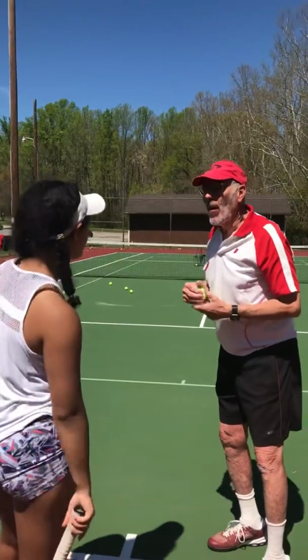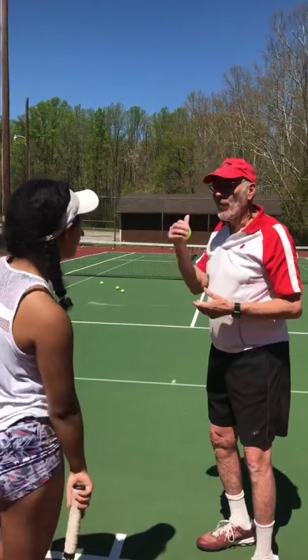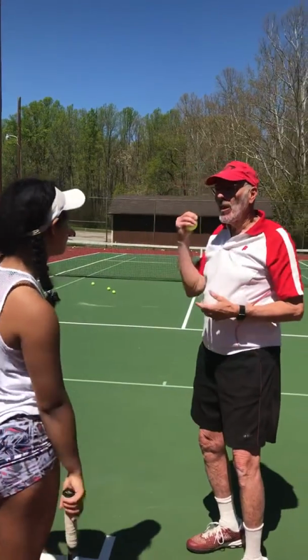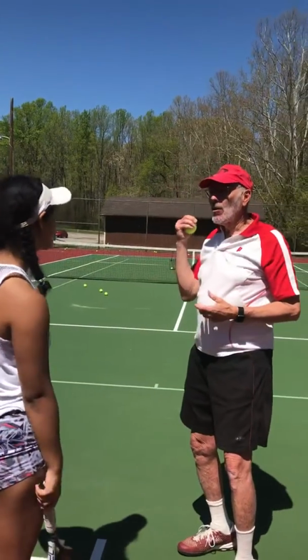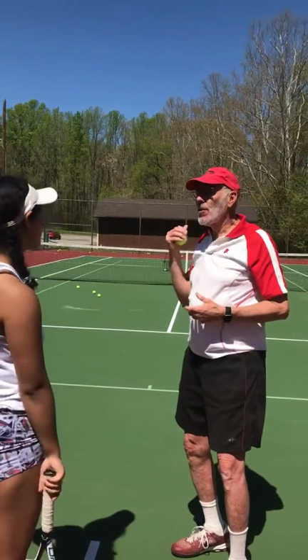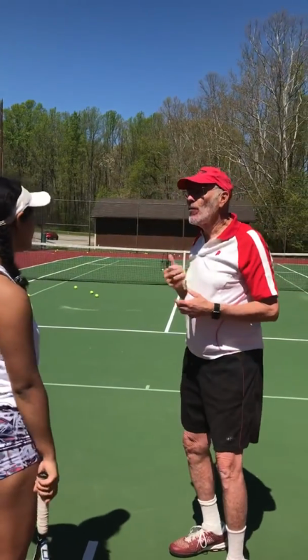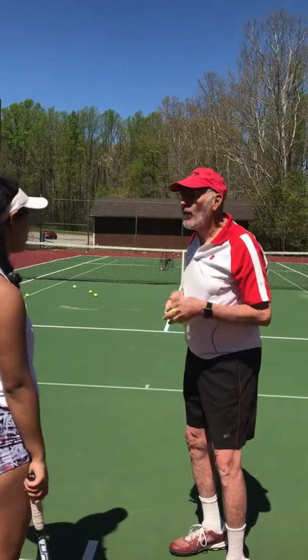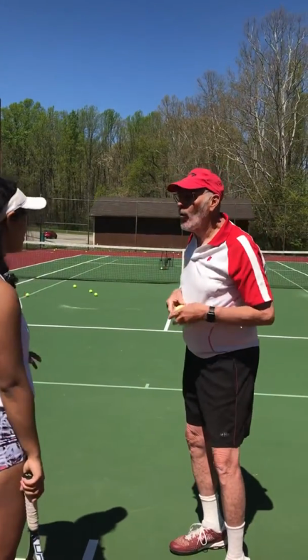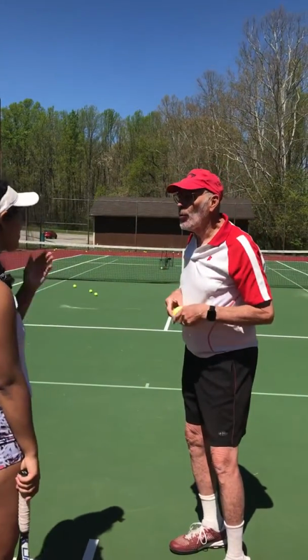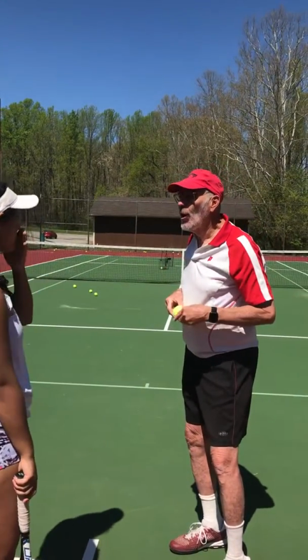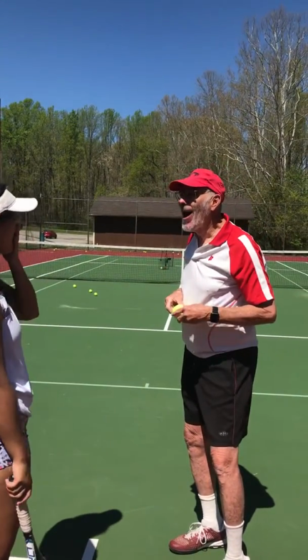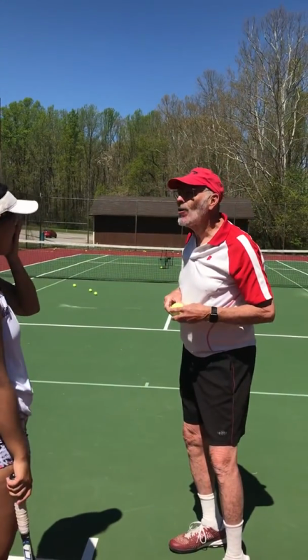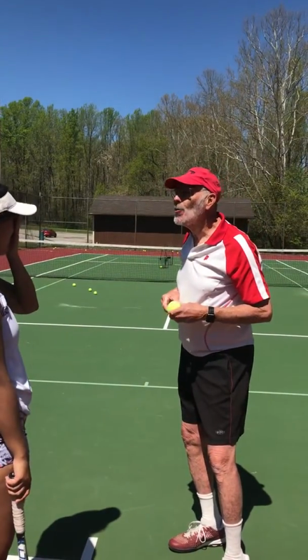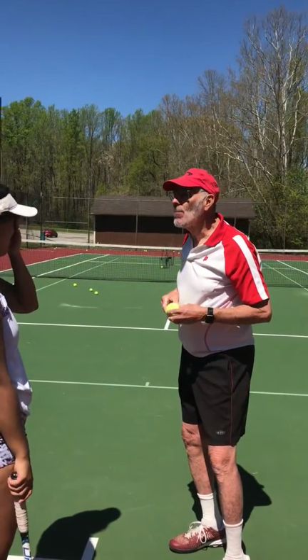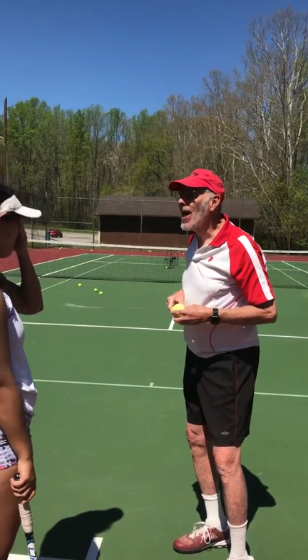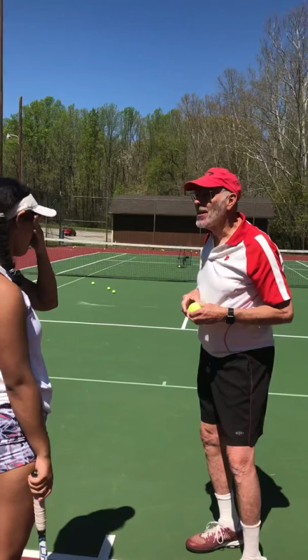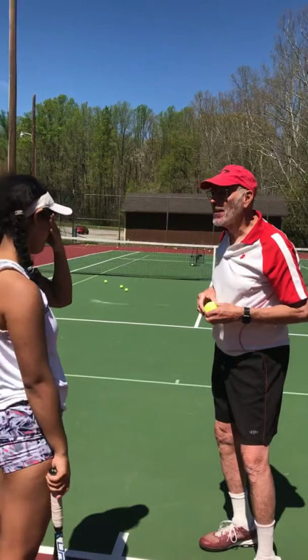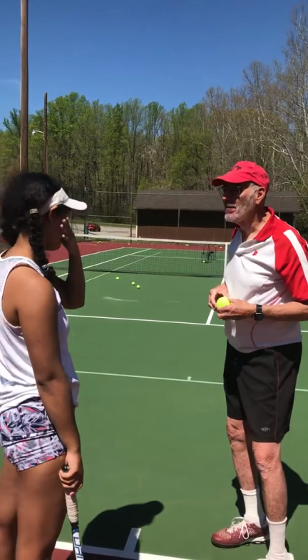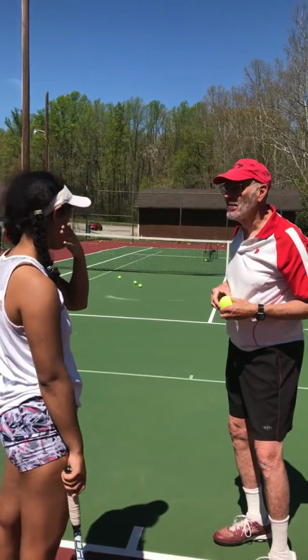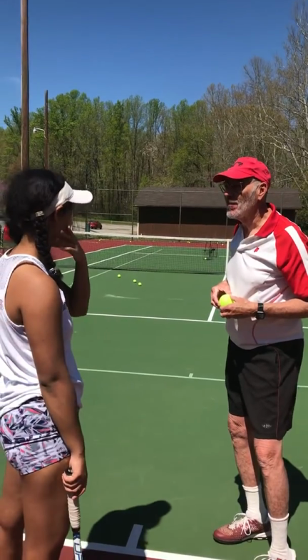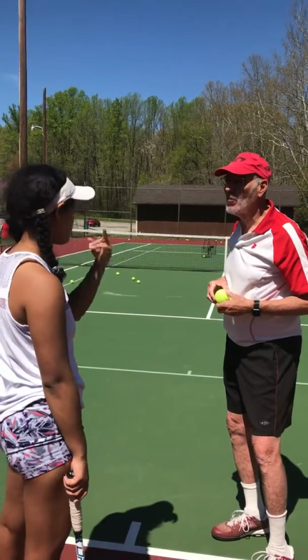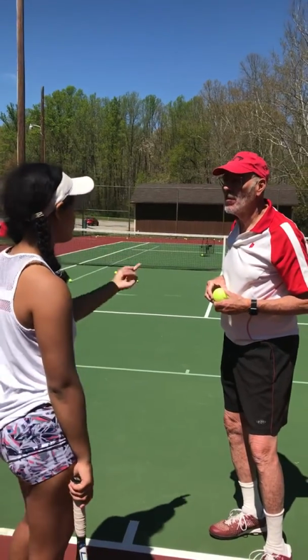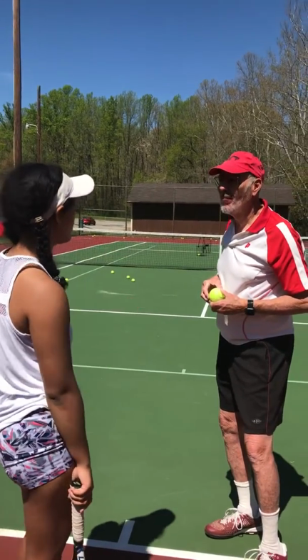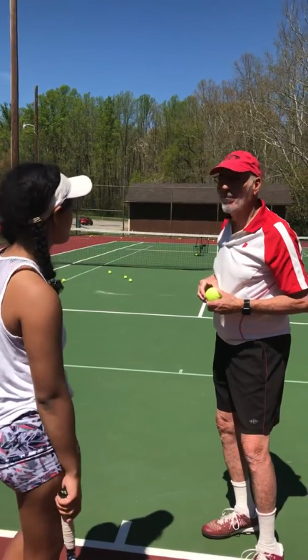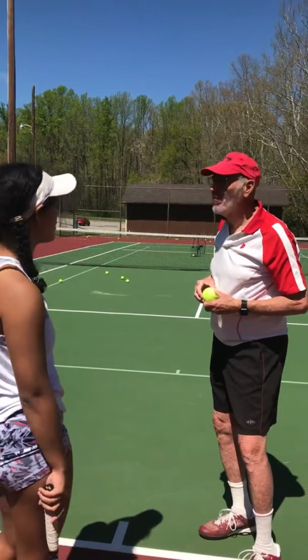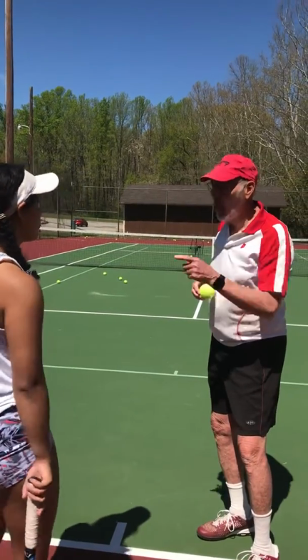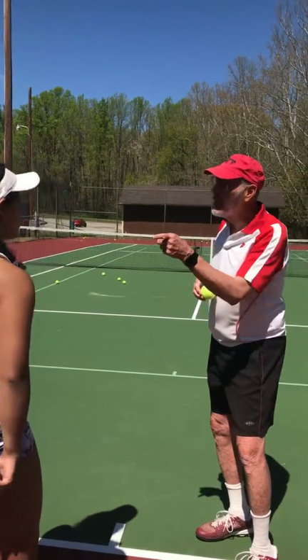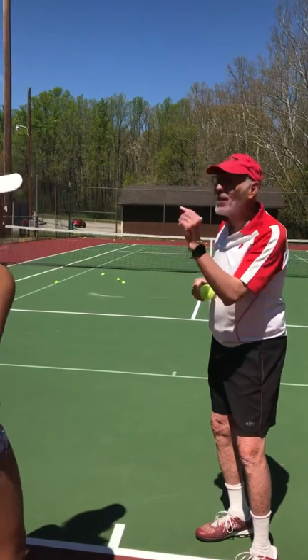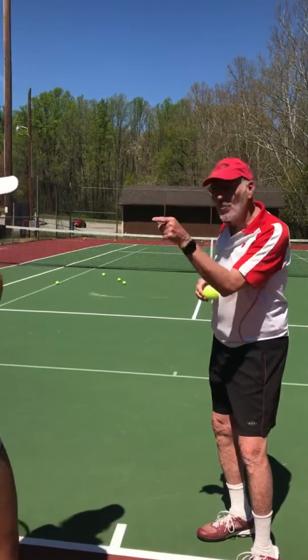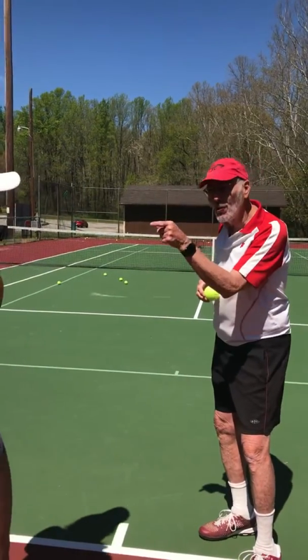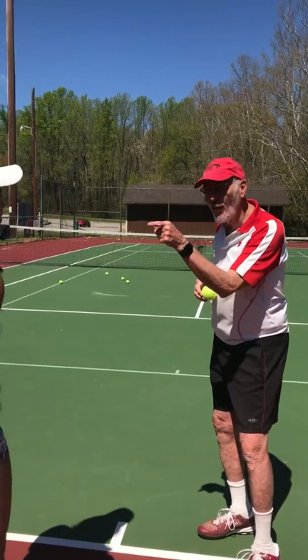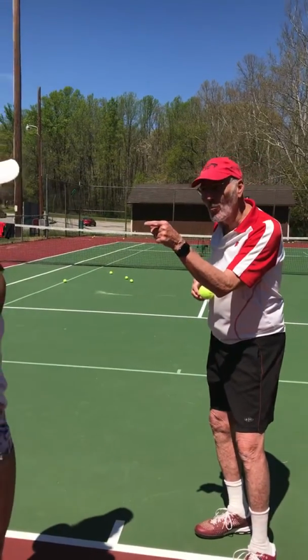If you're going to hit the toss and it's too far forward, how can you keep it out of the net? Simple. If you did that, it wouldn't be too far forward.